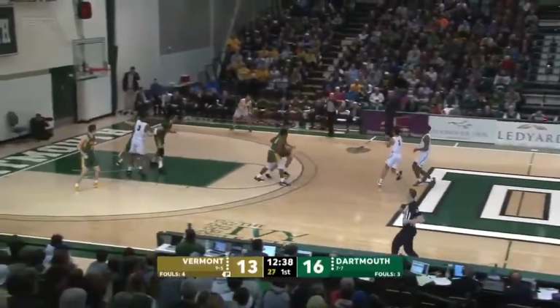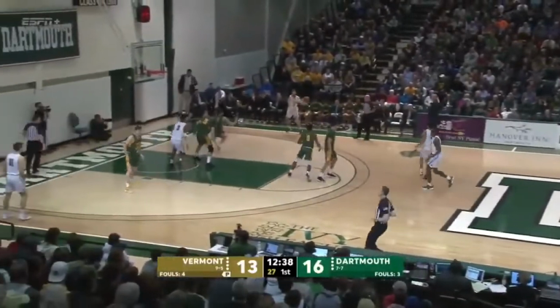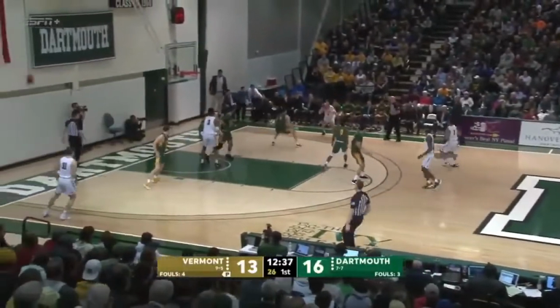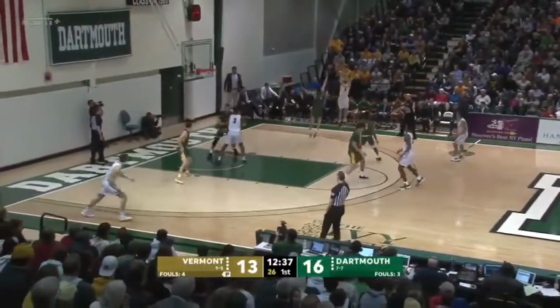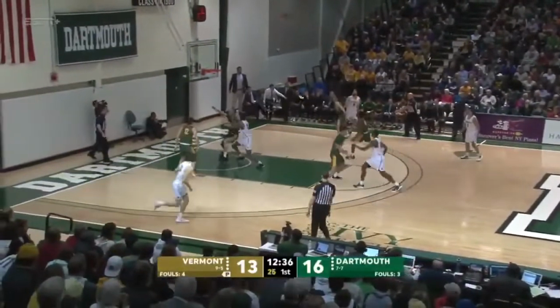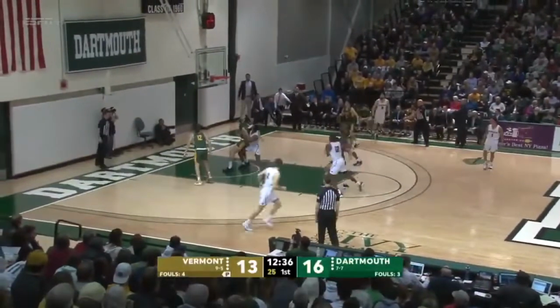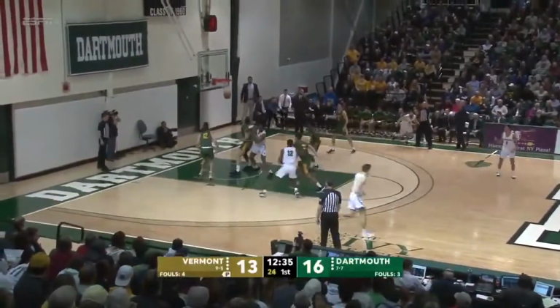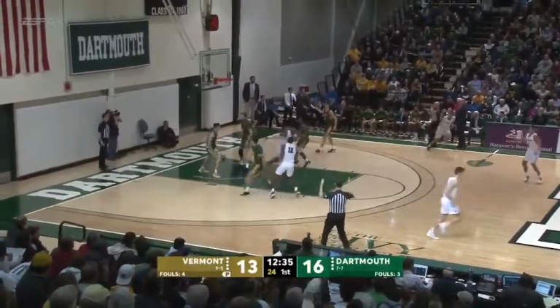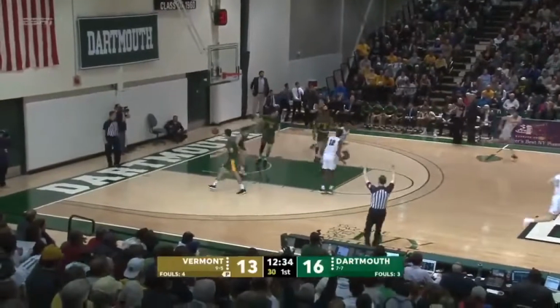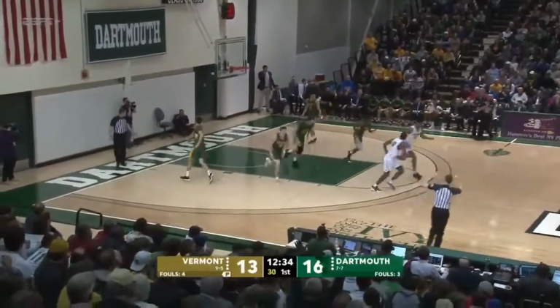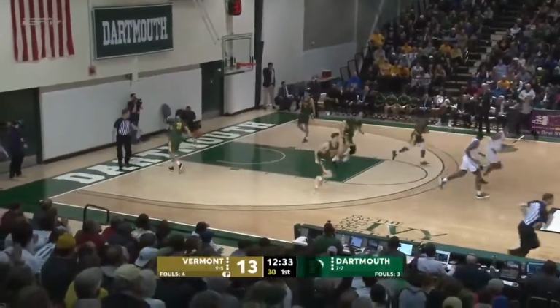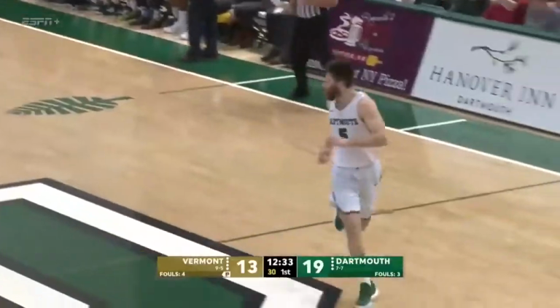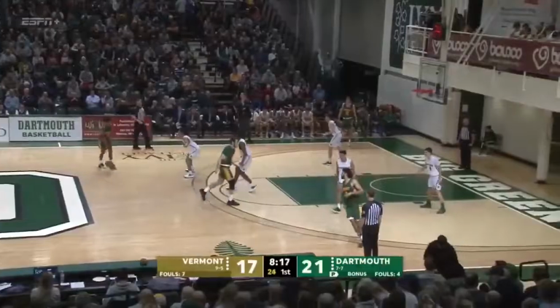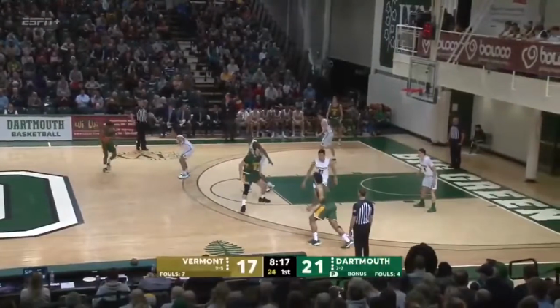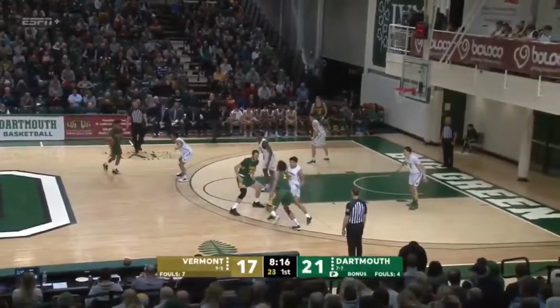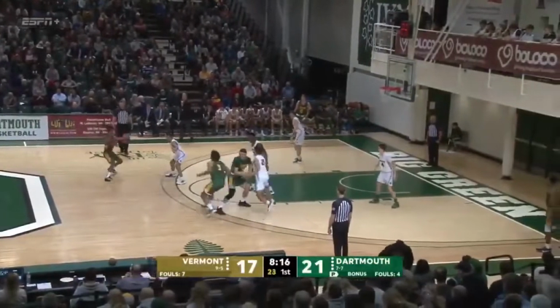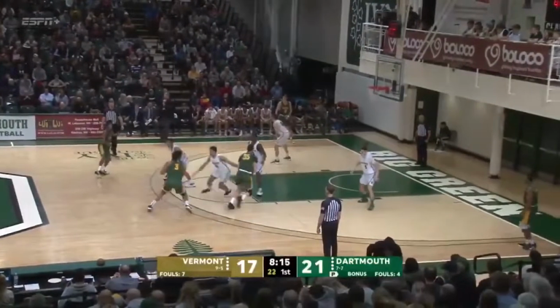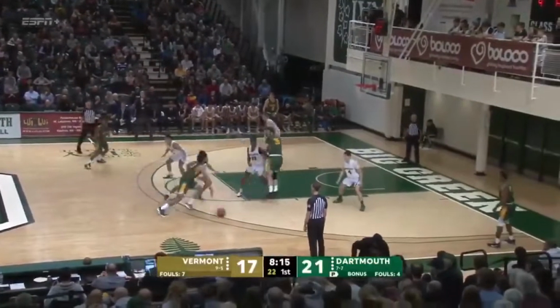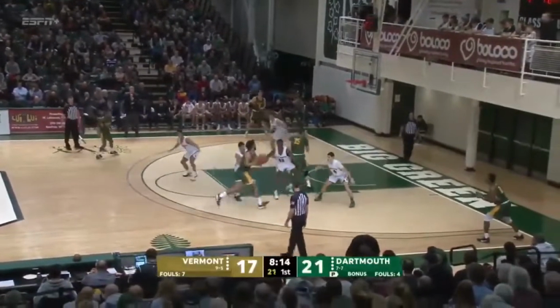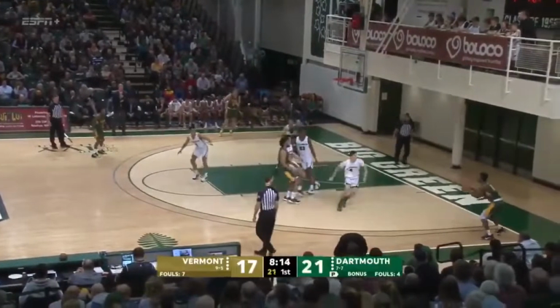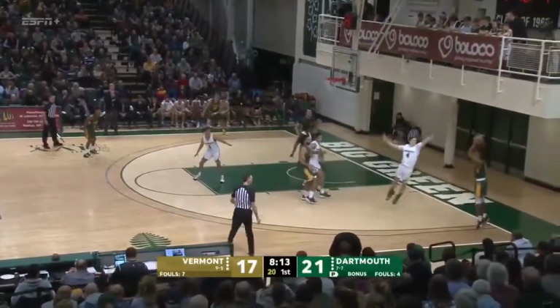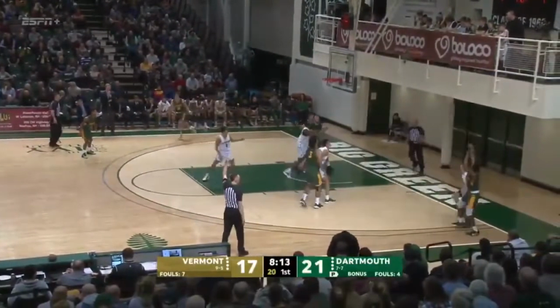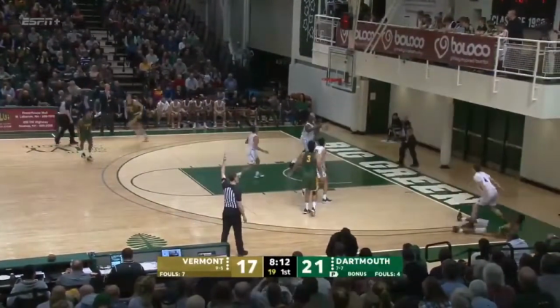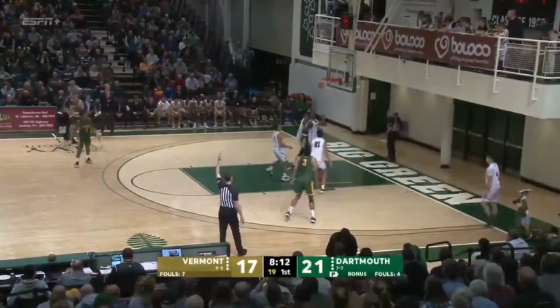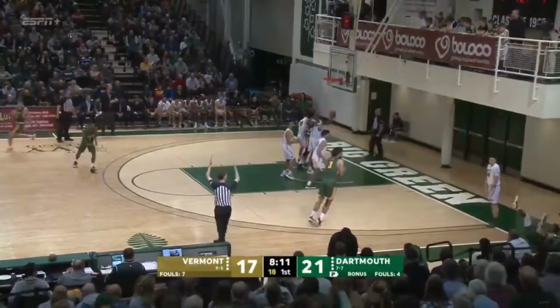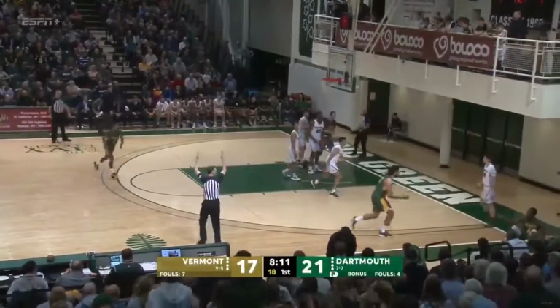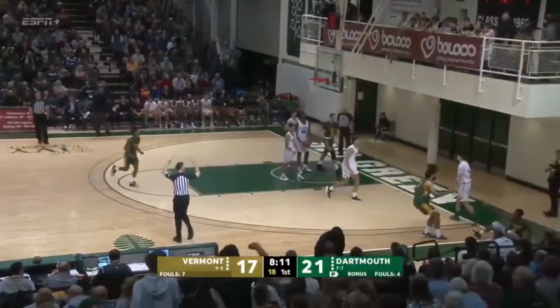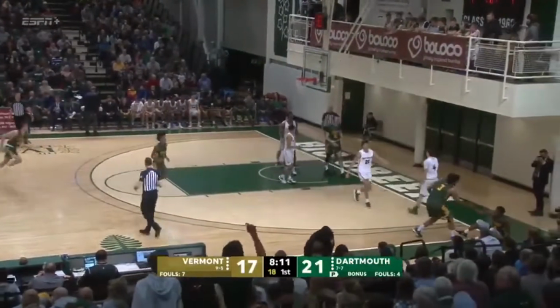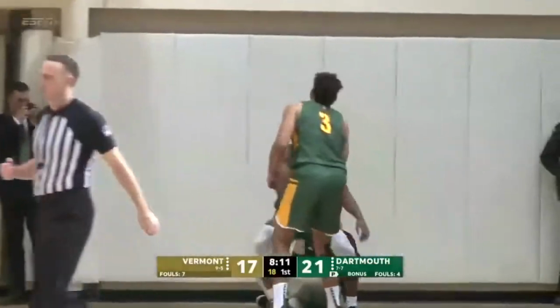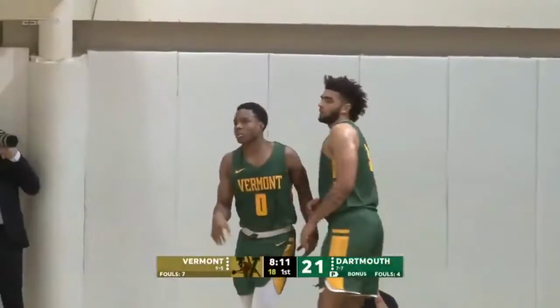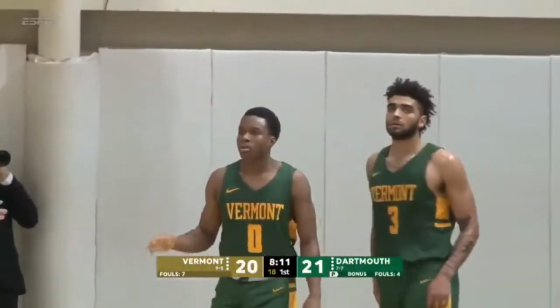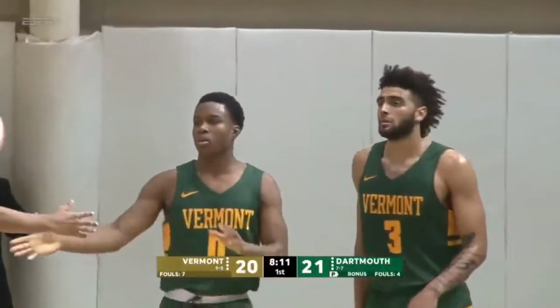Mistake defending the pick-and-roll. Sester for three. I don't think Coach Becker agreed with that either. Four-point lead for Dartmouth. Lamb goes in the corner — Smith, and one. He's got a three-point field goal. He was naked, he was wide open.